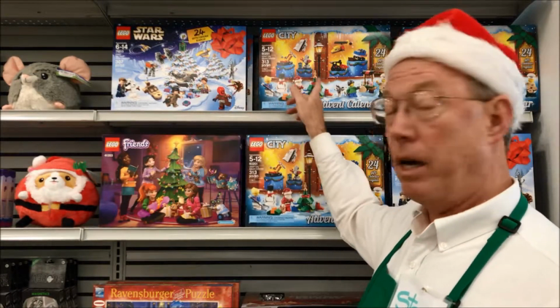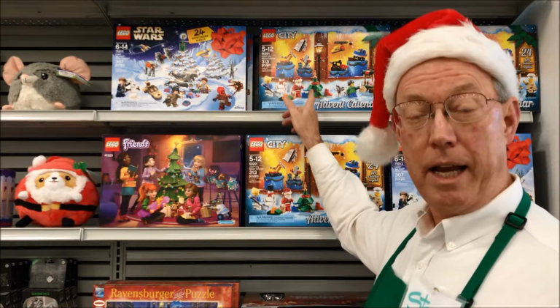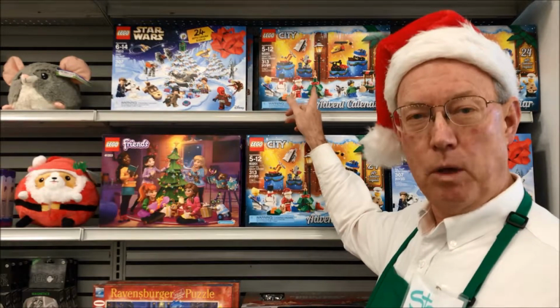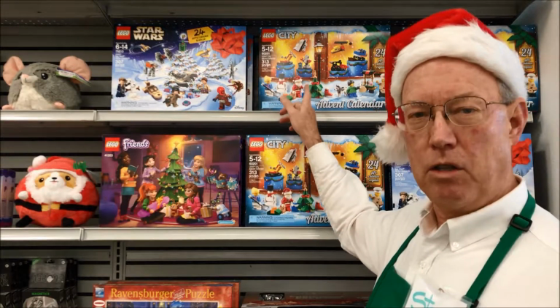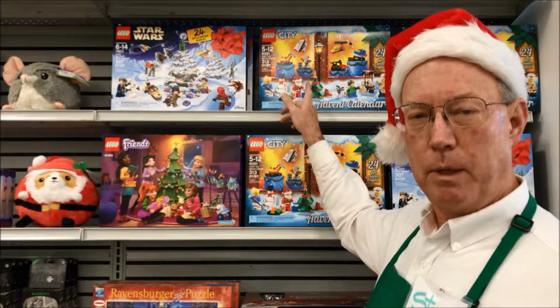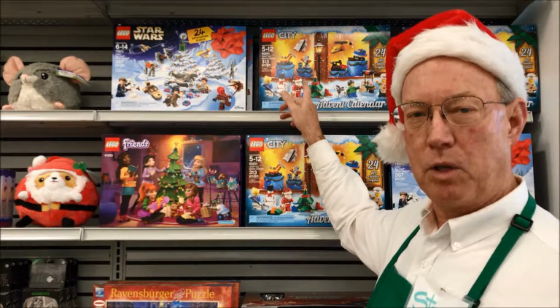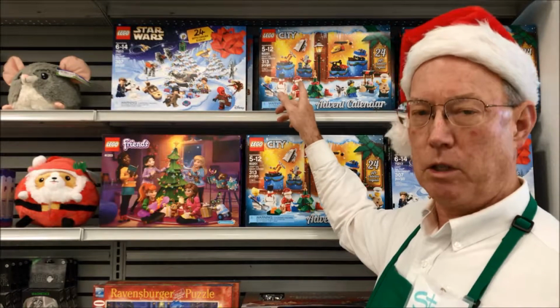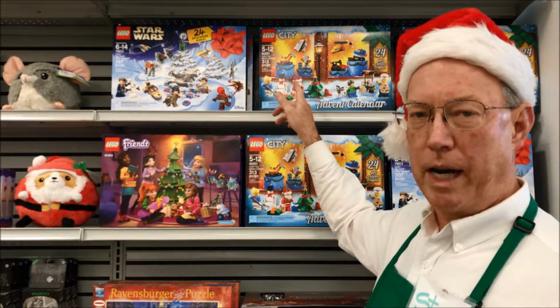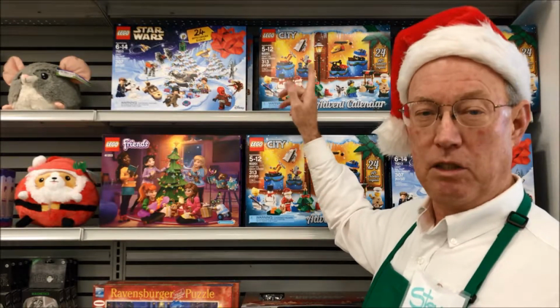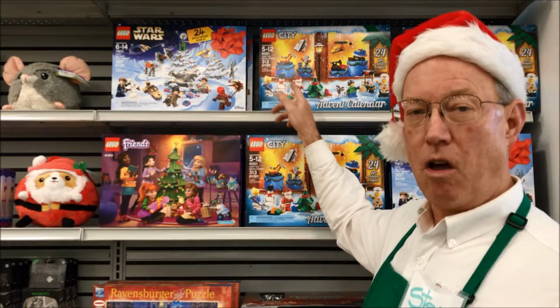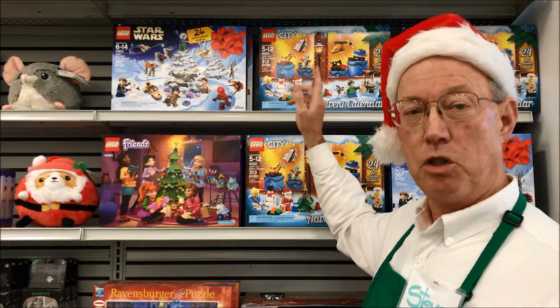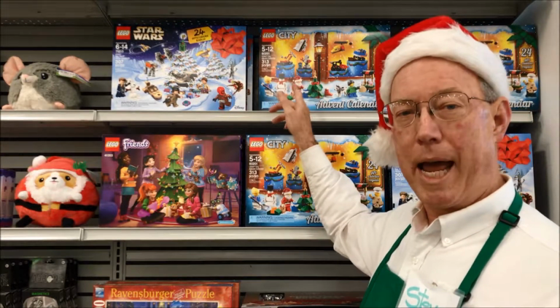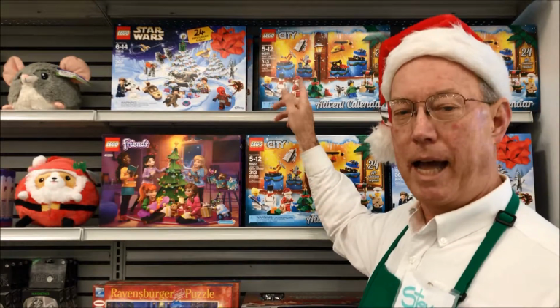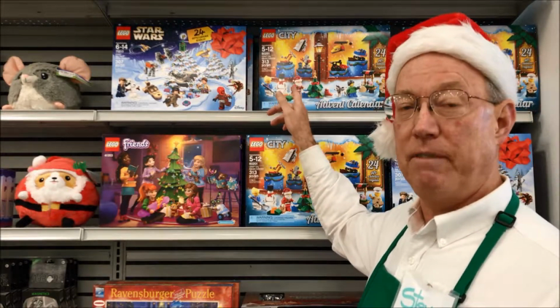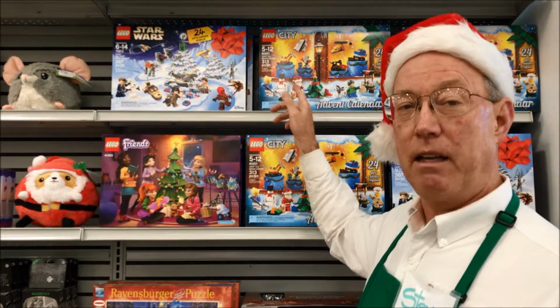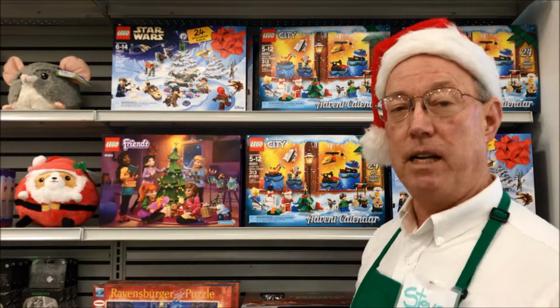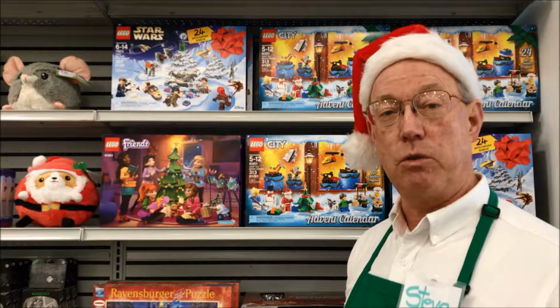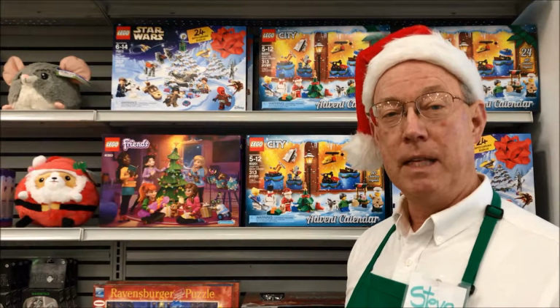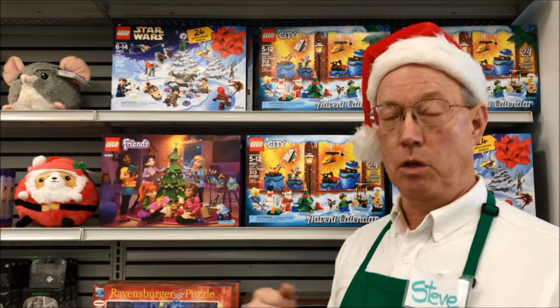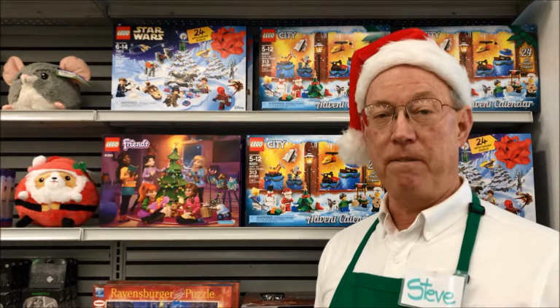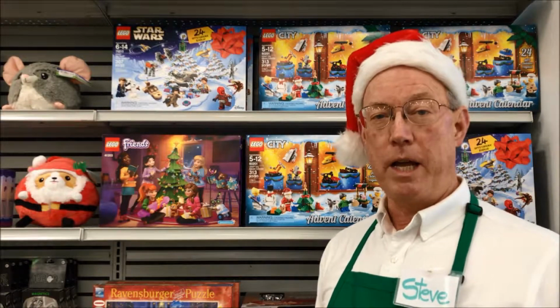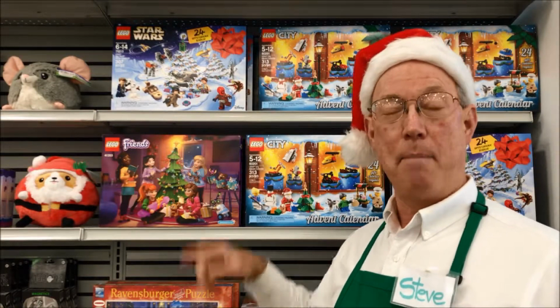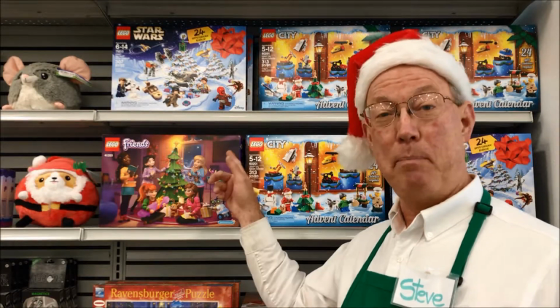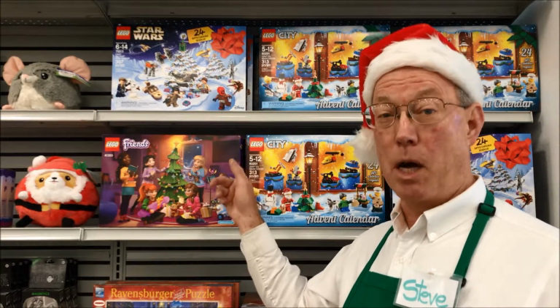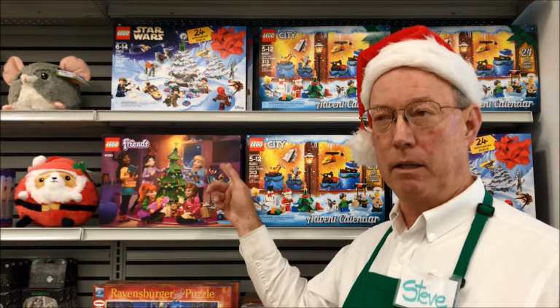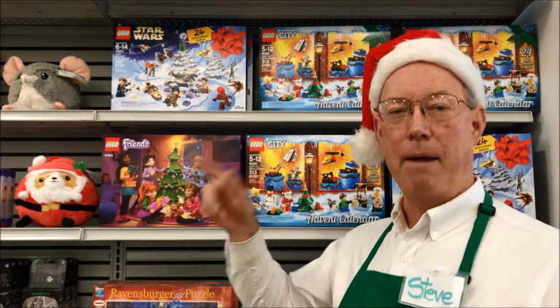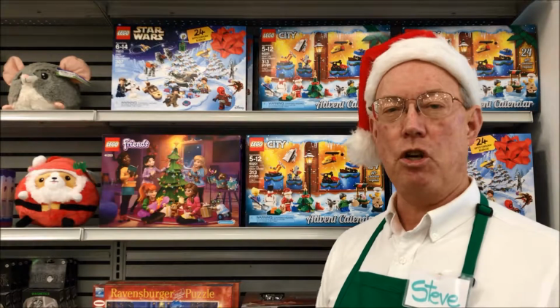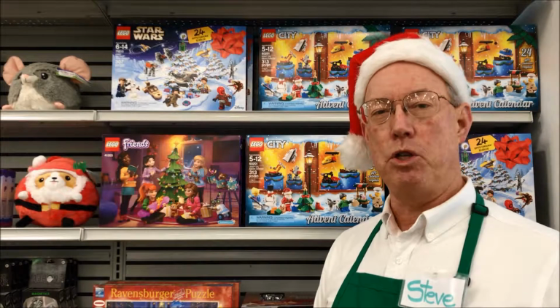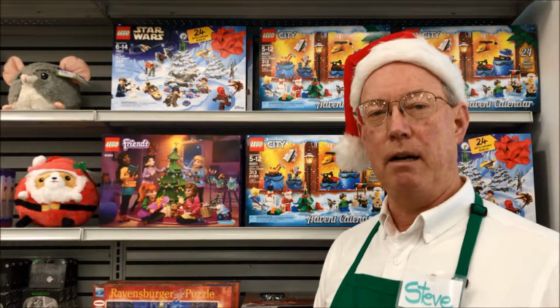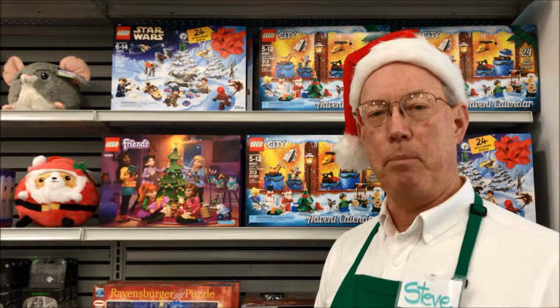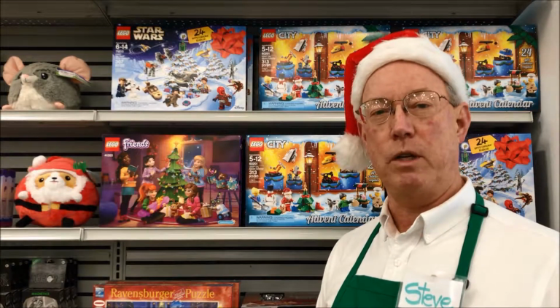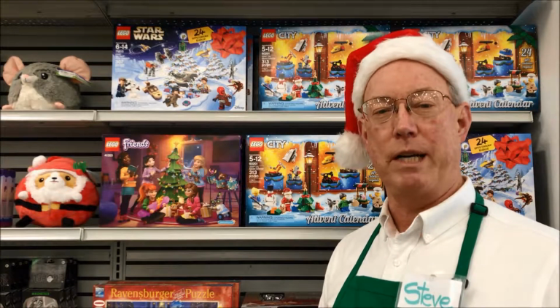And LEGO City has more traditional Christmas items like a Christmas tree, Santa Claus, a snowman, and the kinds of gifts you're likely to find under the tree. So come into Fundamonium, pick up your LEGO calendar, and make sure that you shop here for your perfect Christmas present.